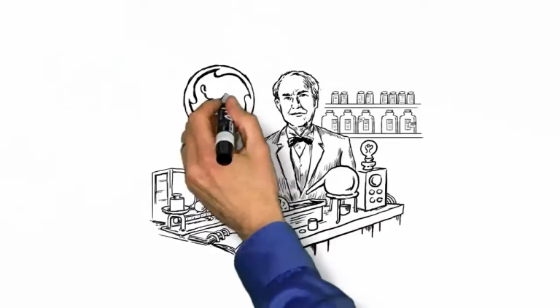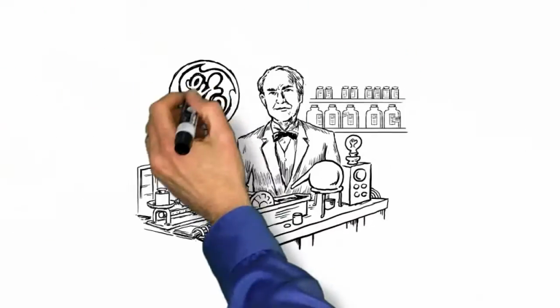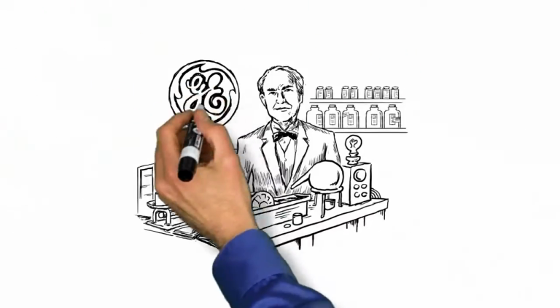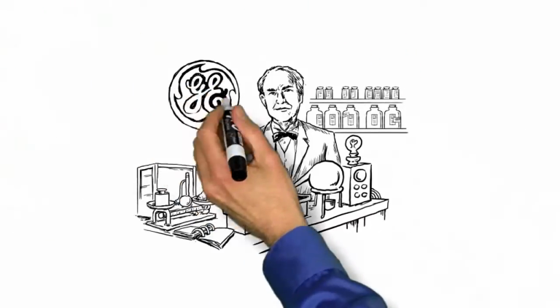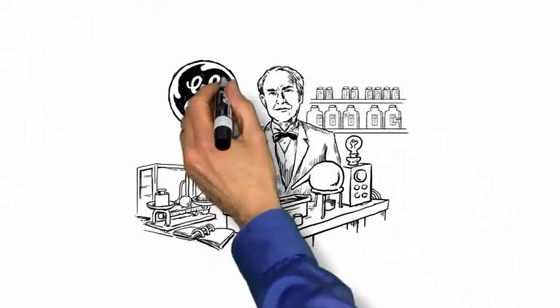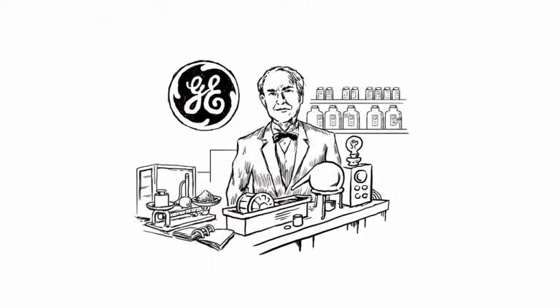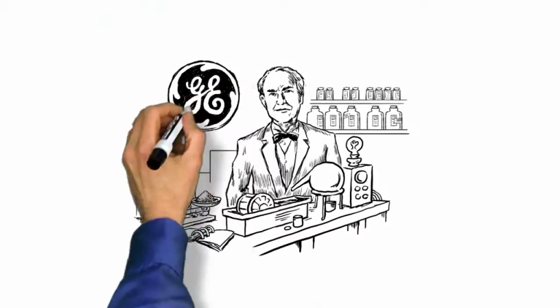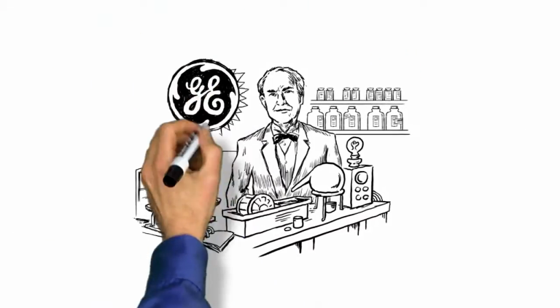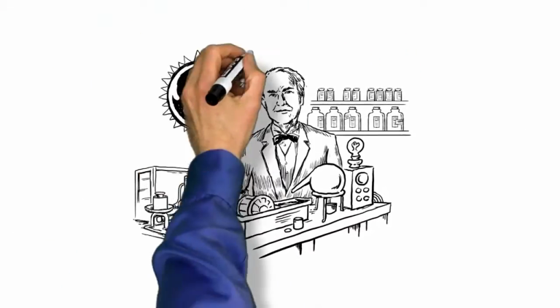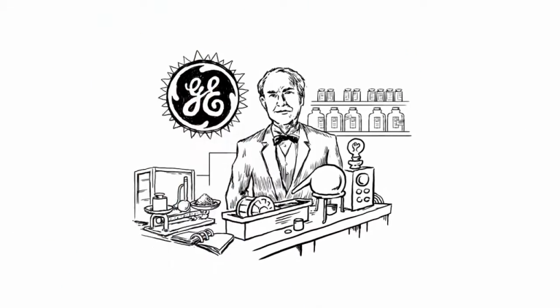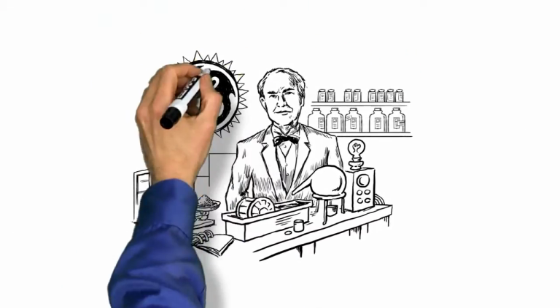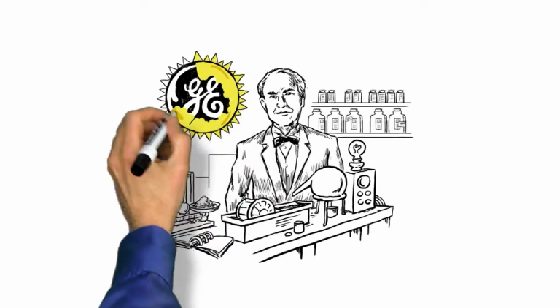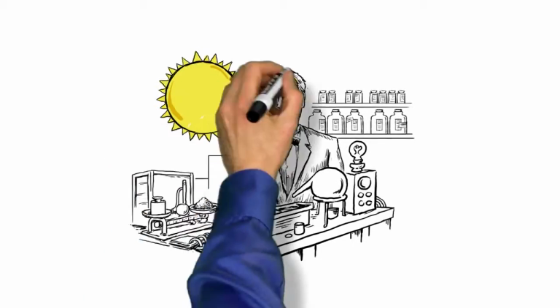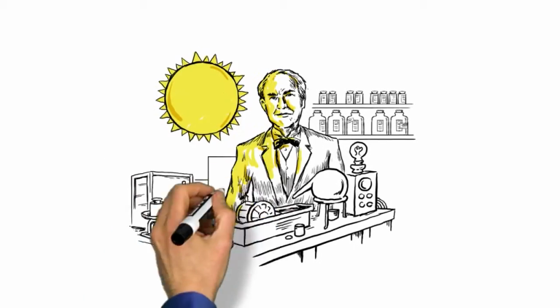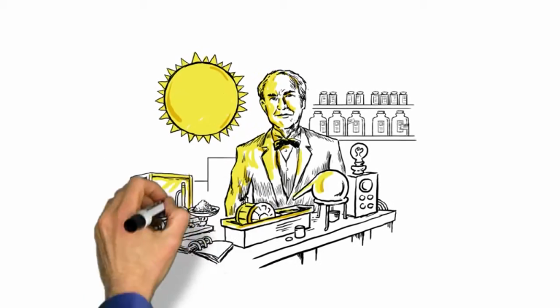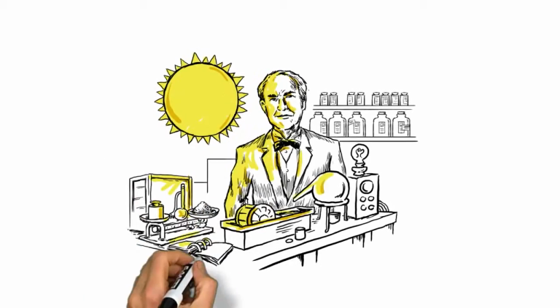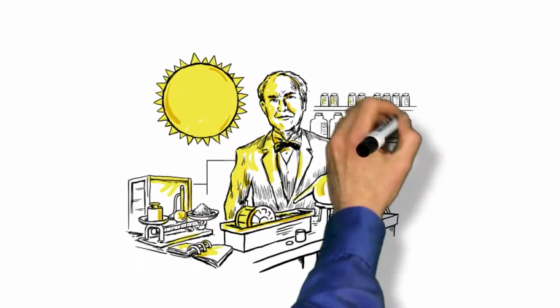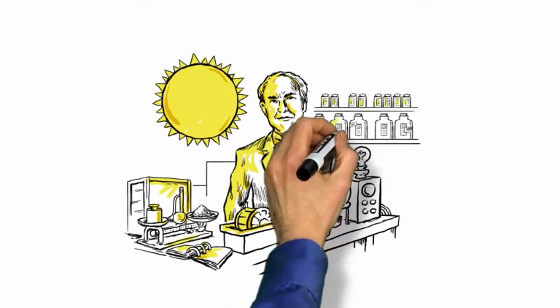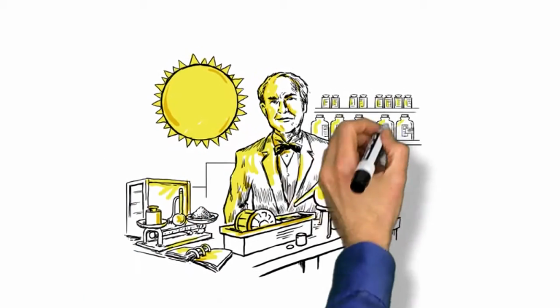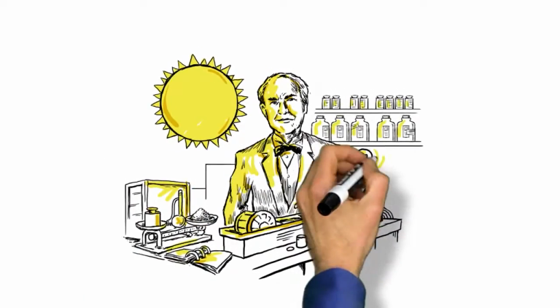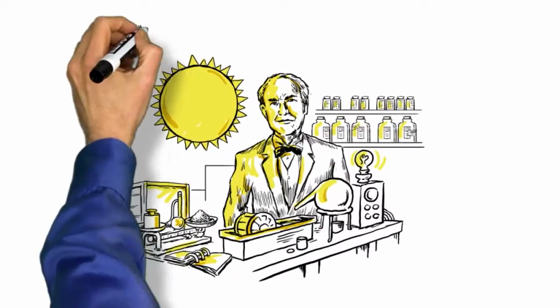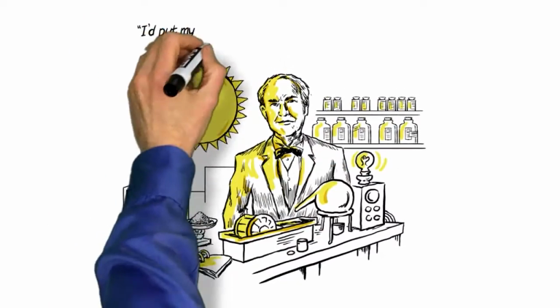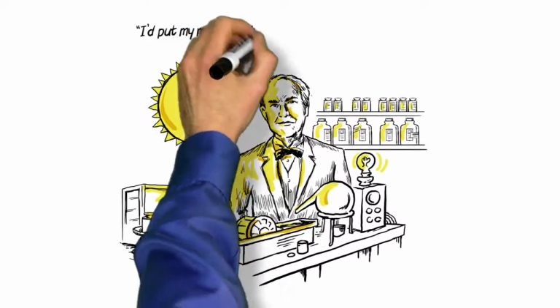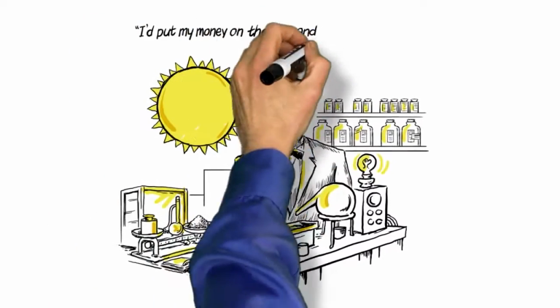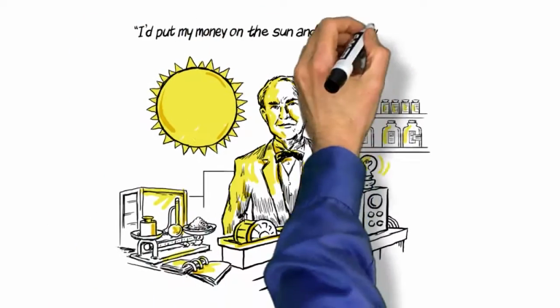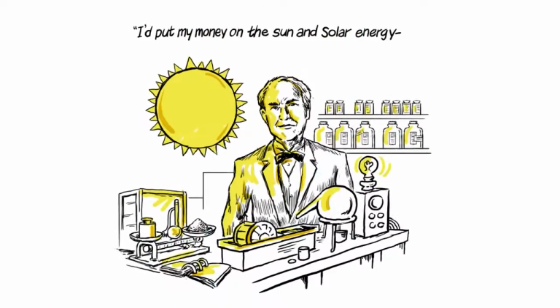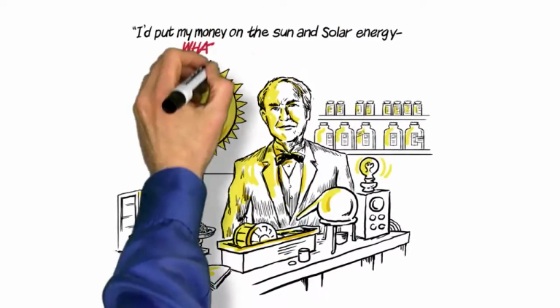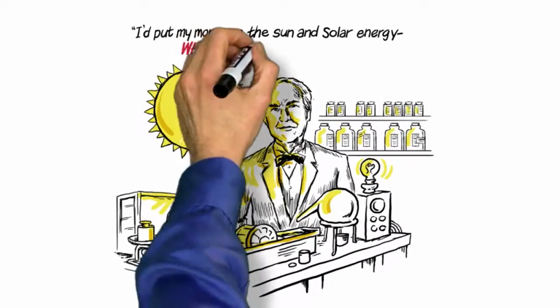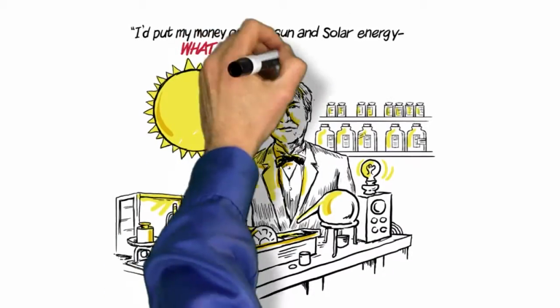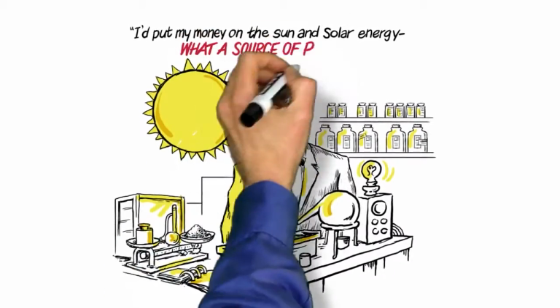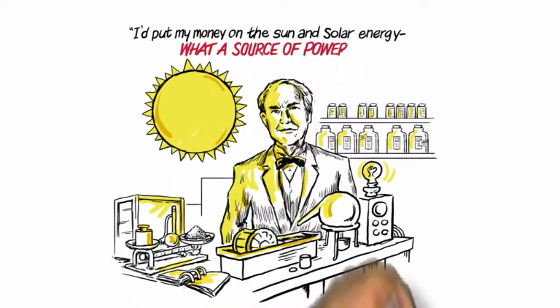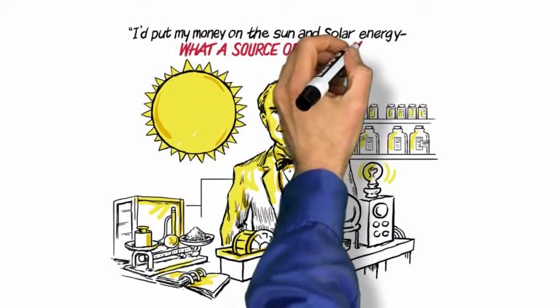GE has been working to harness the power of the sun for decades. In fact, it was our founder, Thomas Edison, who valiantly claimed, 'I put my money on the sun and solar energy. What a source of power!'